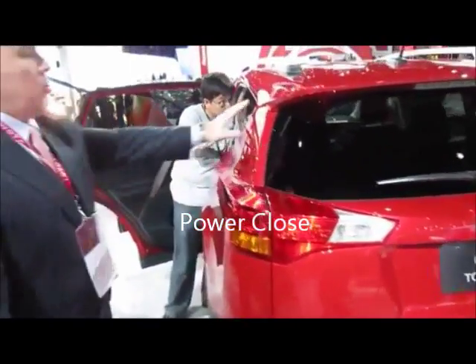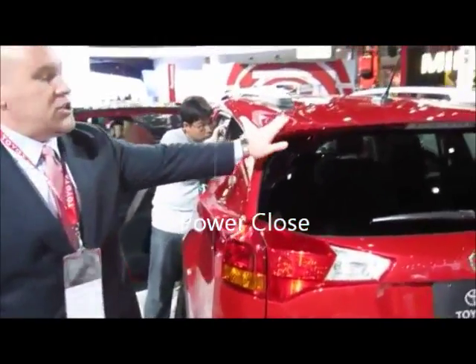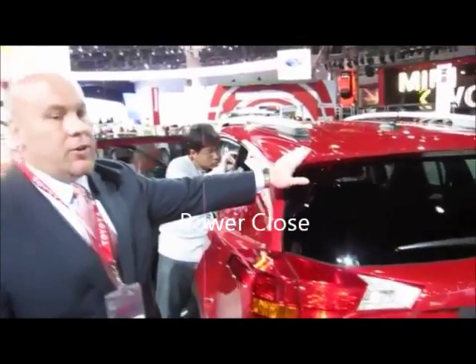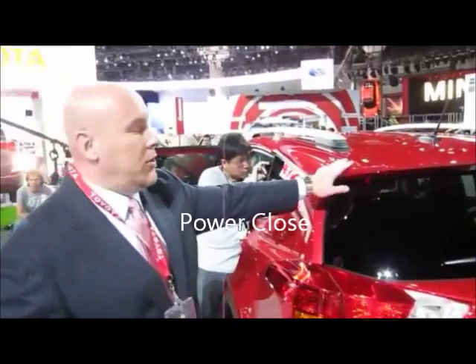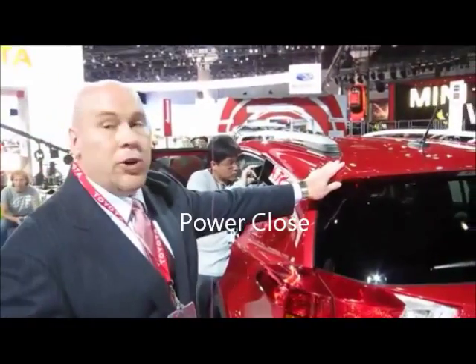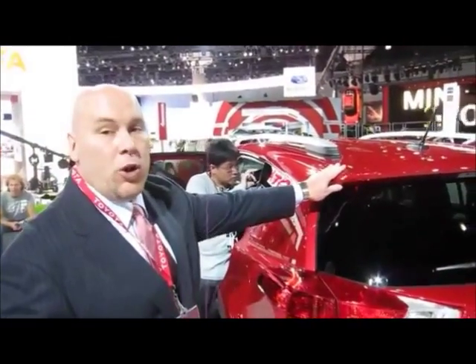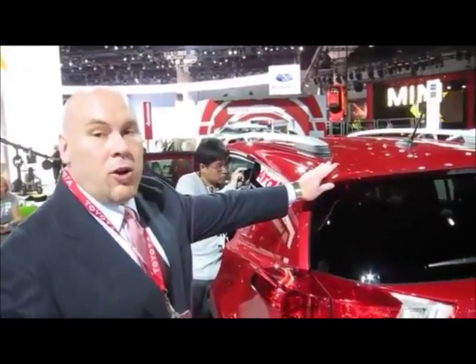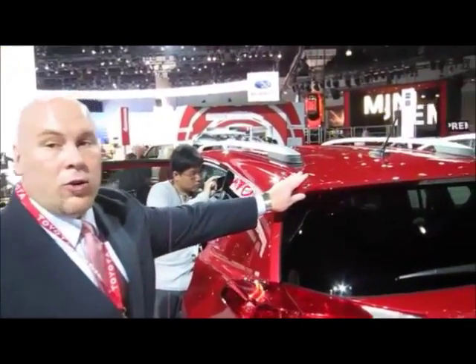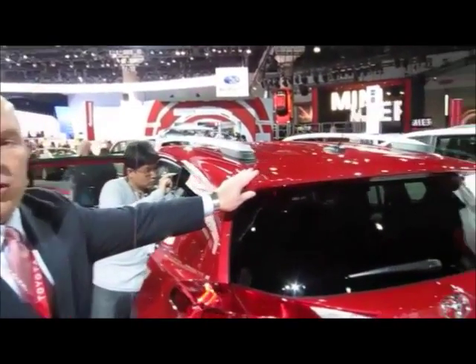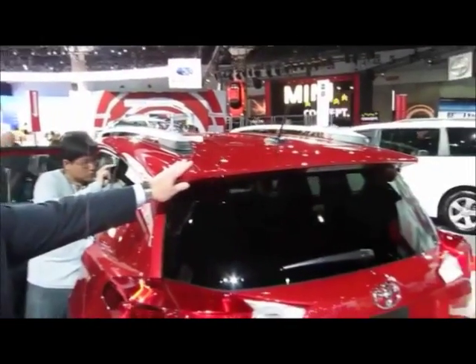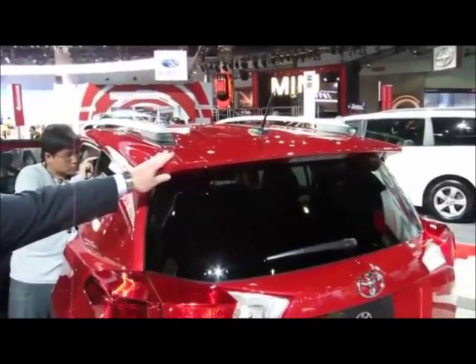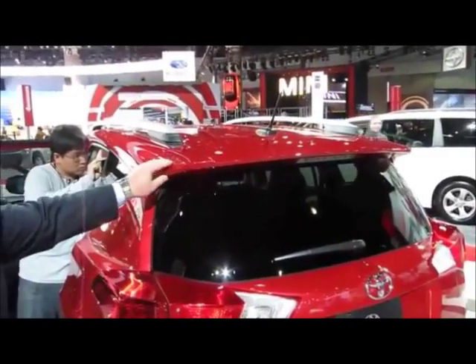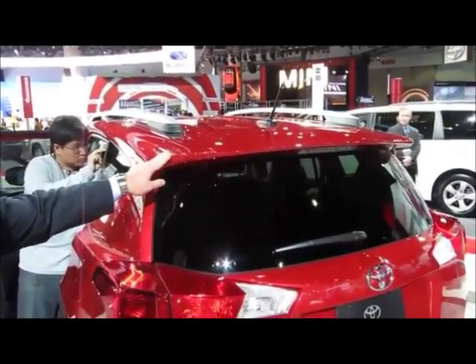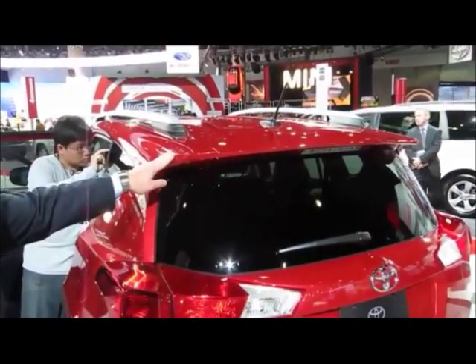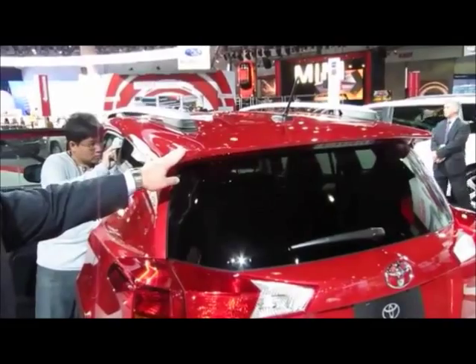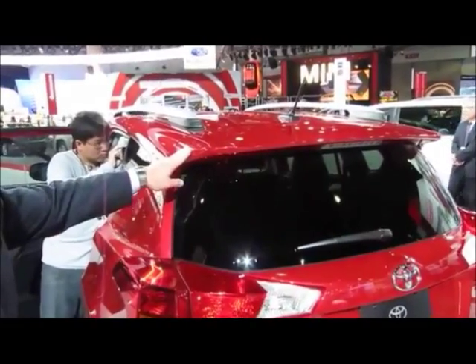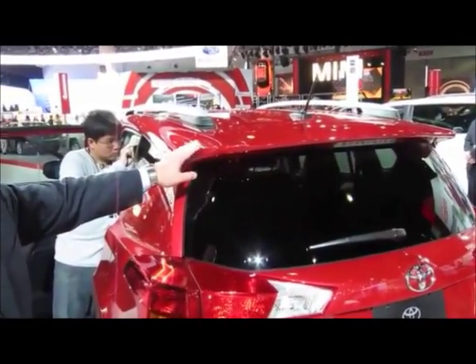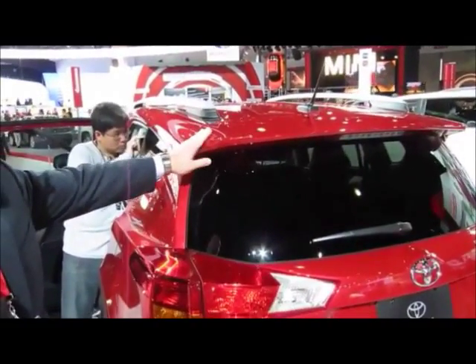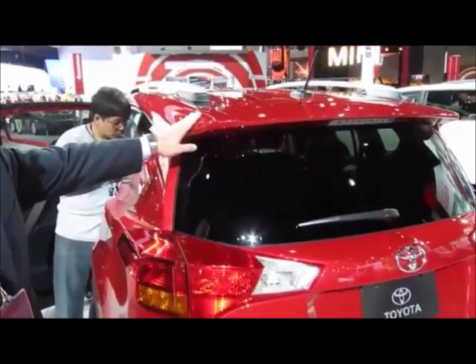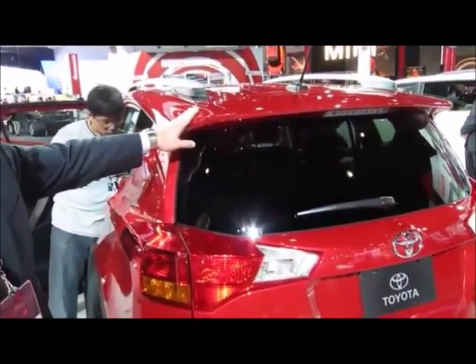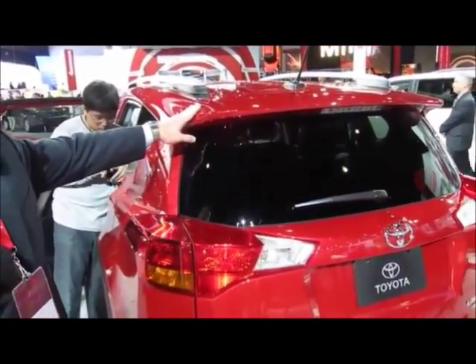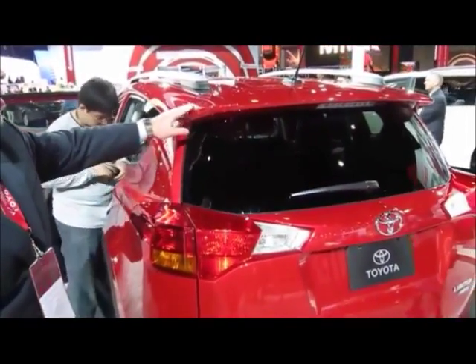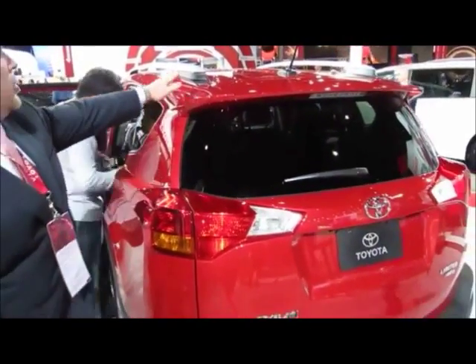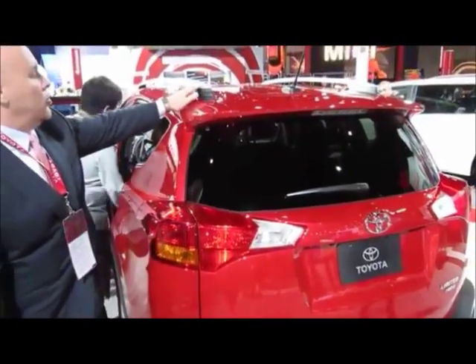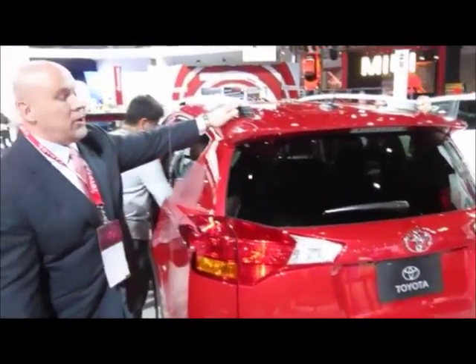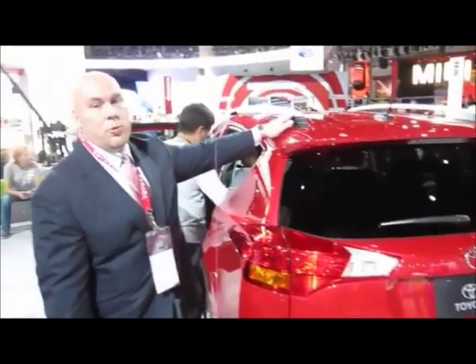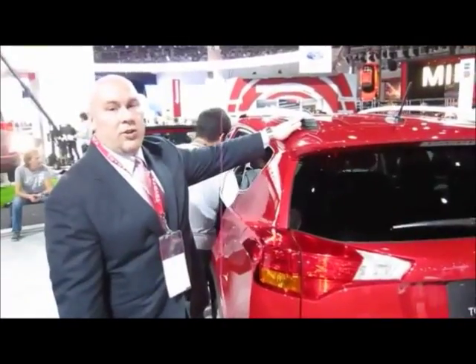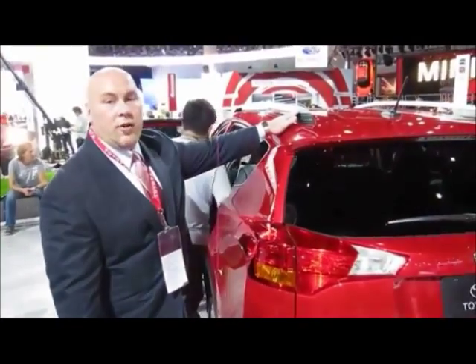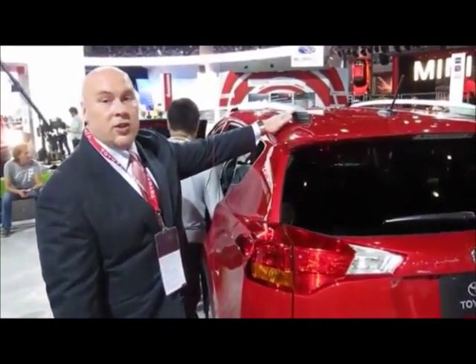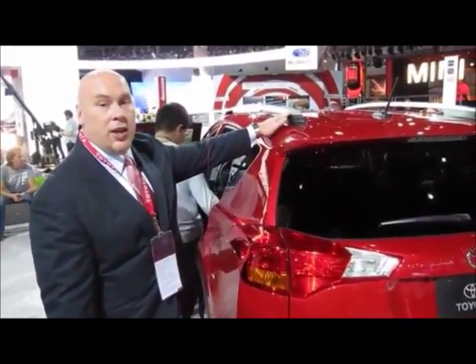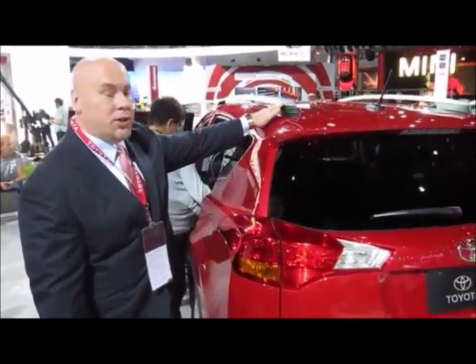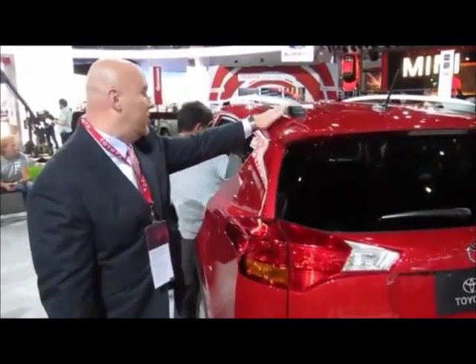It will come standard with the rear spoiler on all grades. There are now three grades of RAV4: LE, XLE, and Limited, and as I mentioned, the spoiler will be standard on all. The roof rails will be standard on the XLE and Limited grades.